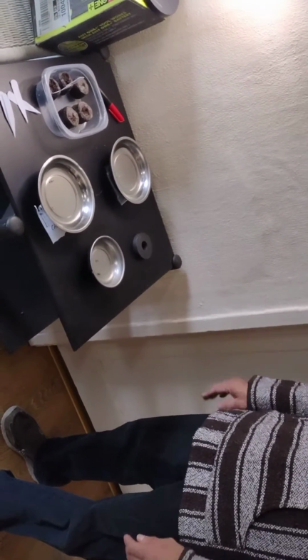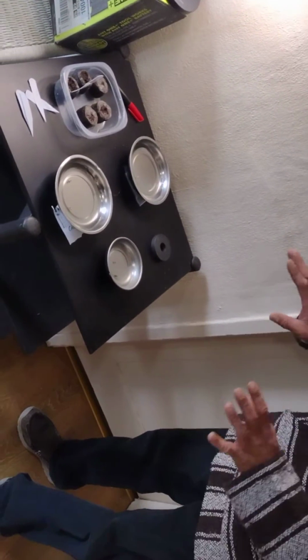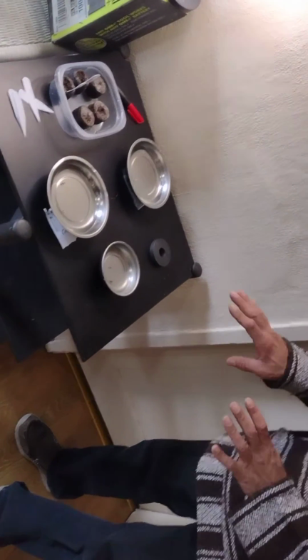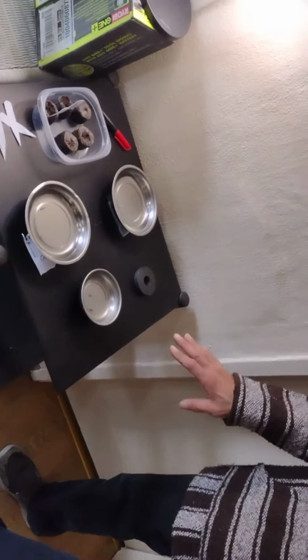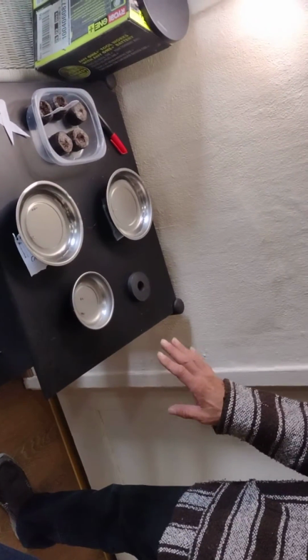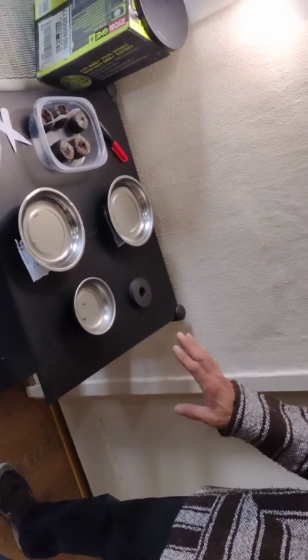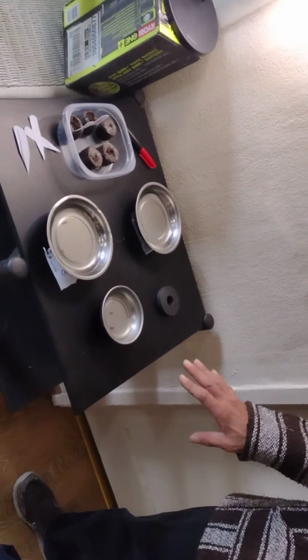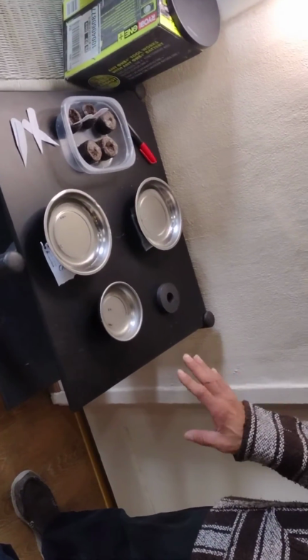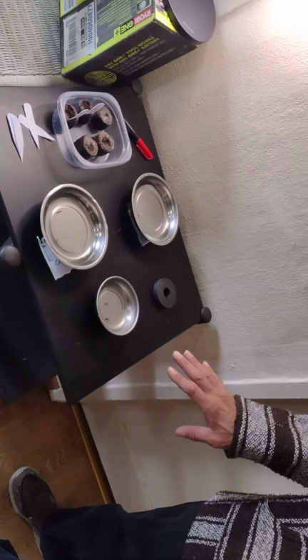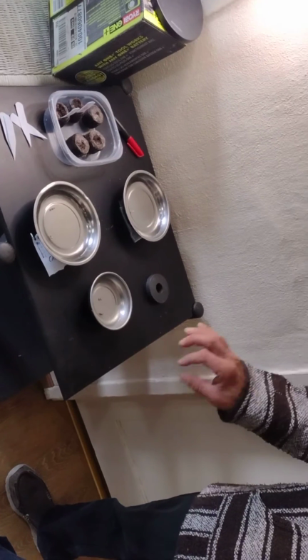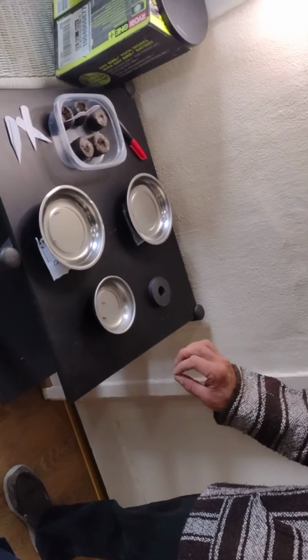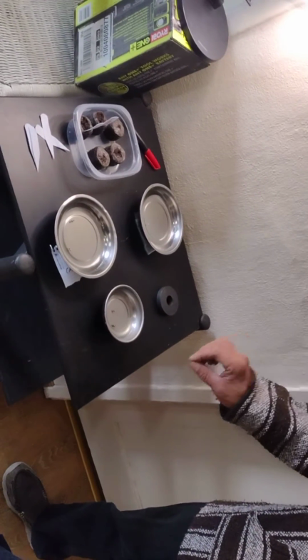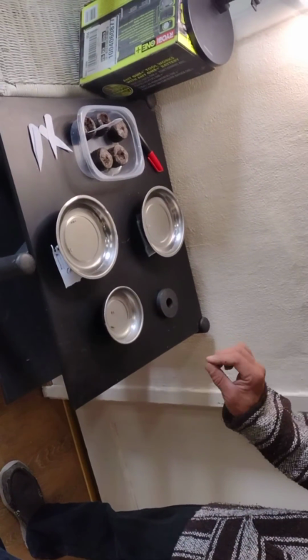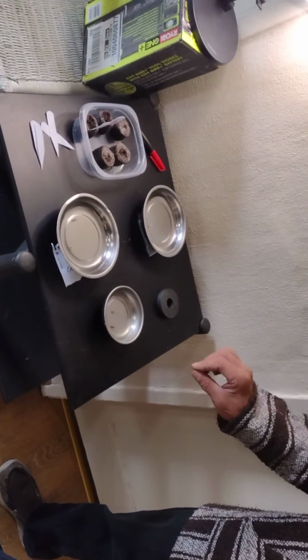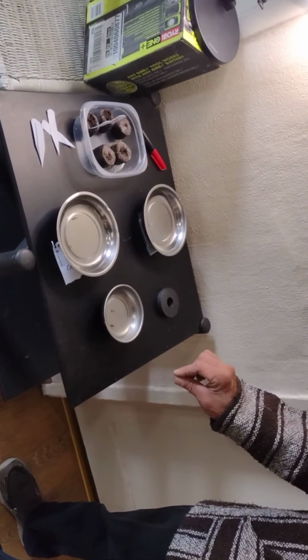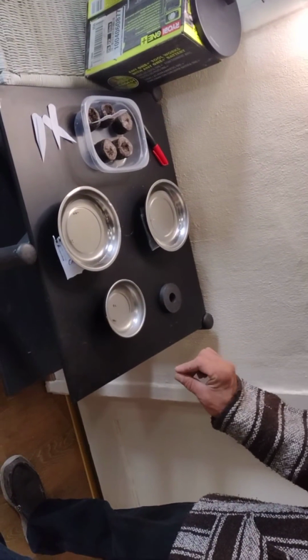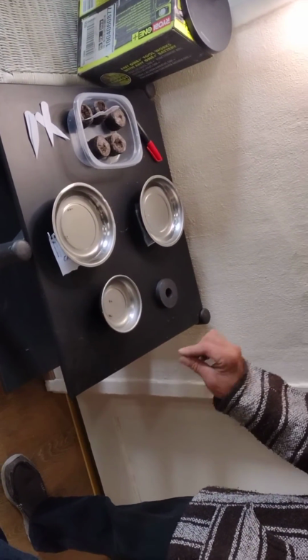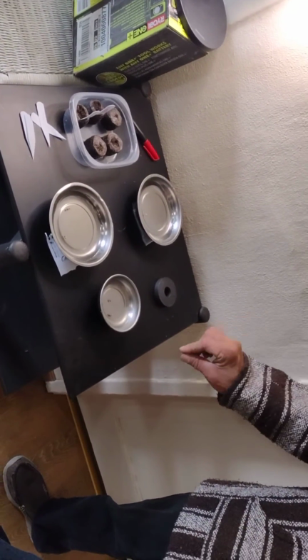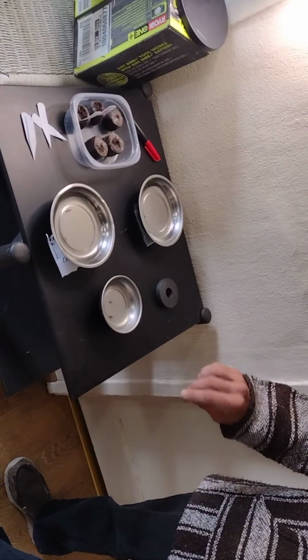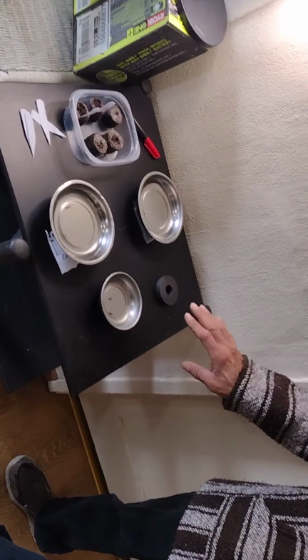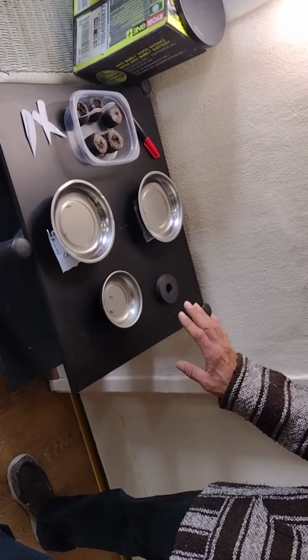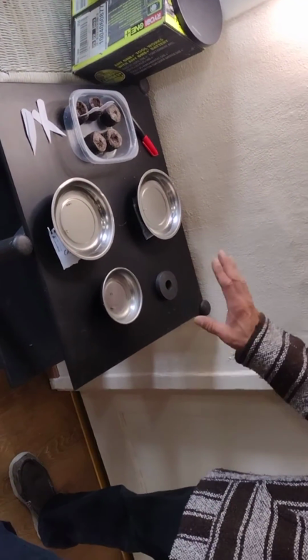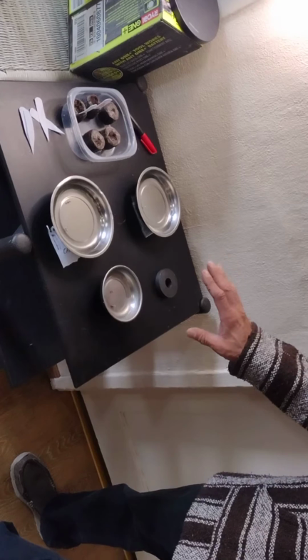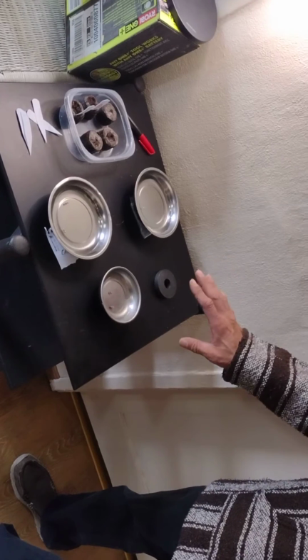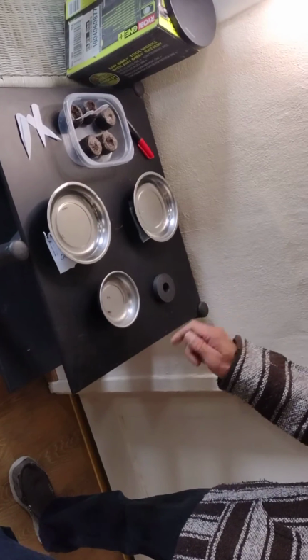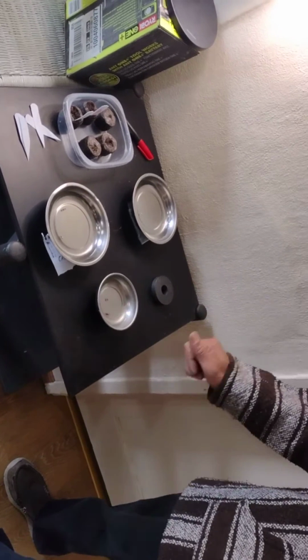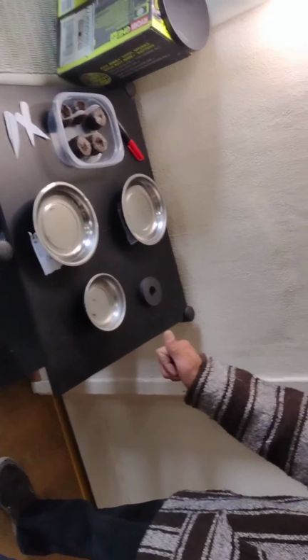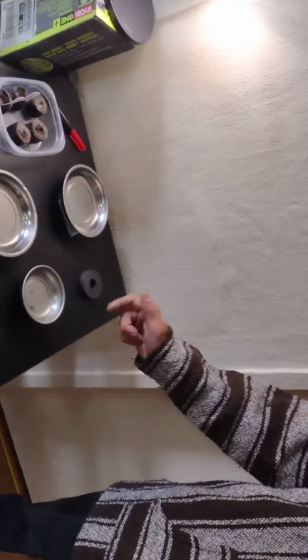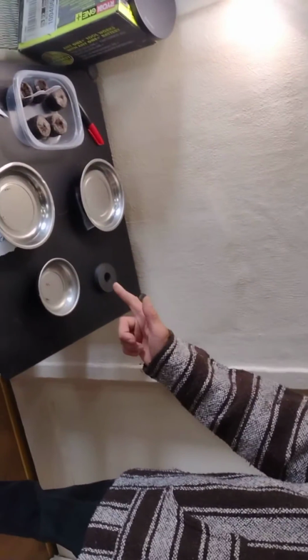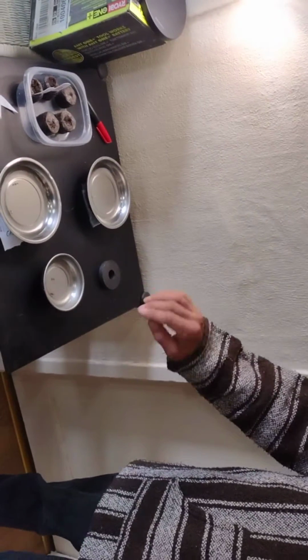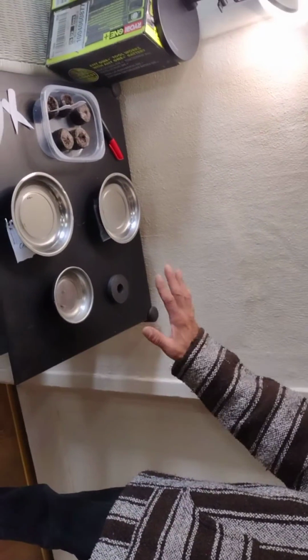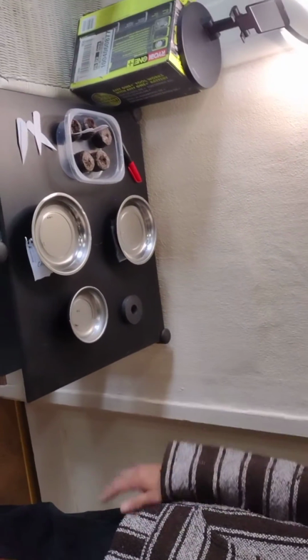So any seed this will work — electroculture, 20 to 30% increase in yield, harvest, whatever you want, whatever you're growing. Works with vine plants and hardwood, works with everything. So there you go.